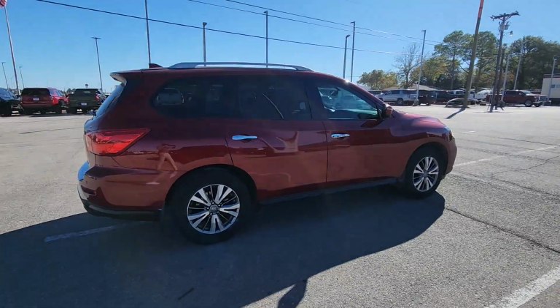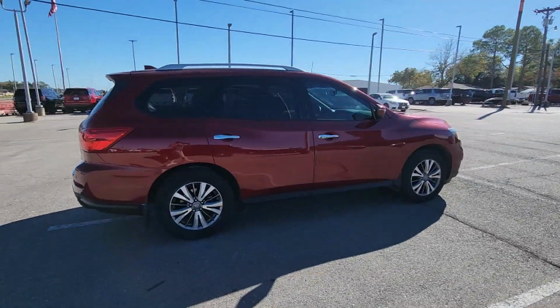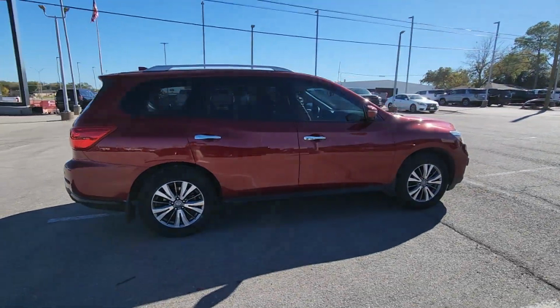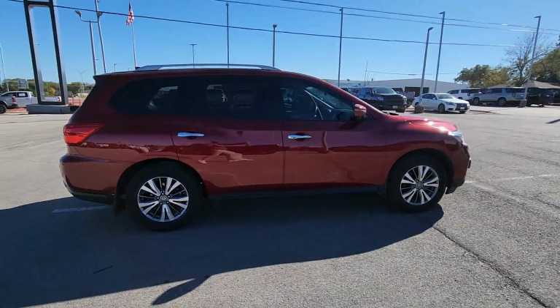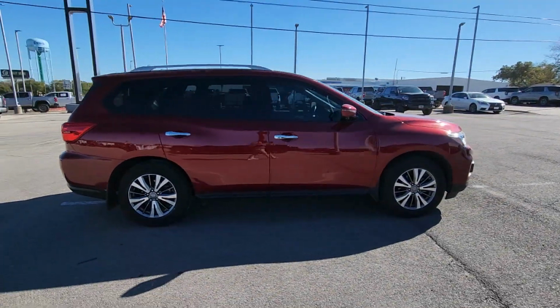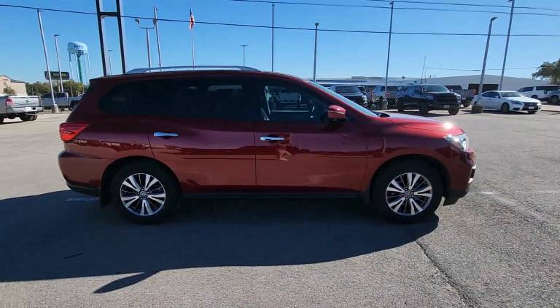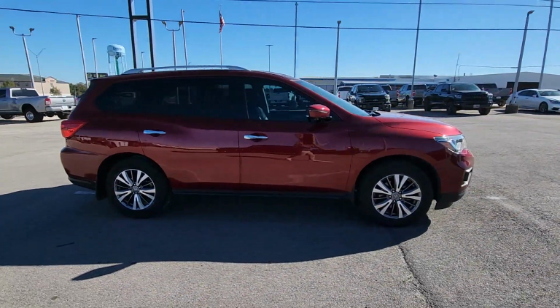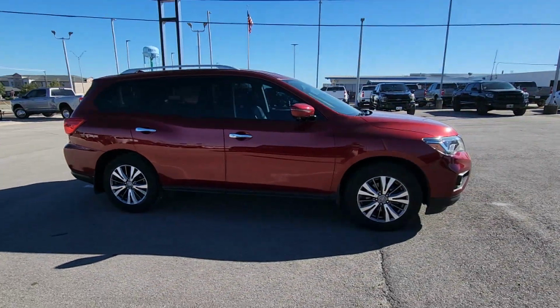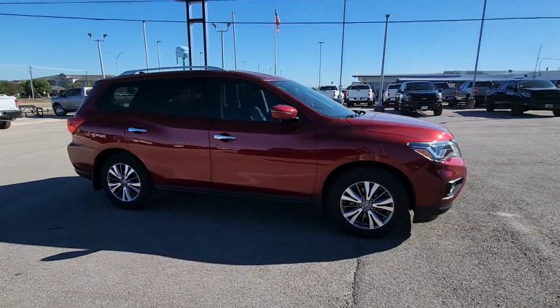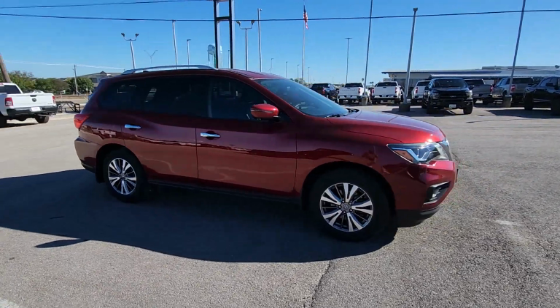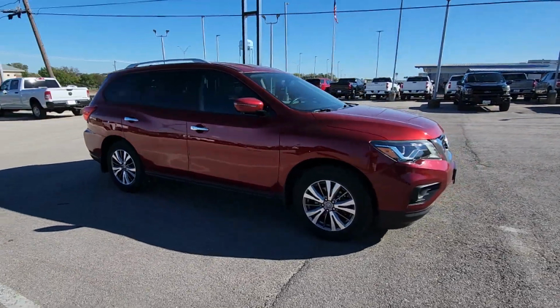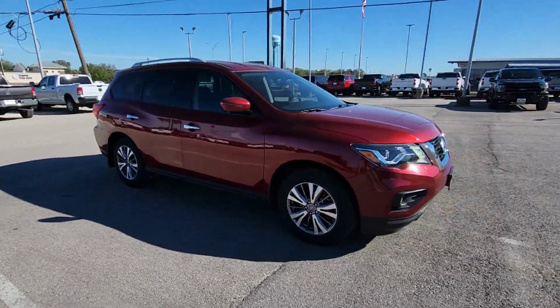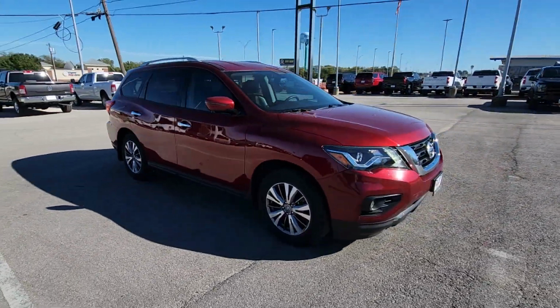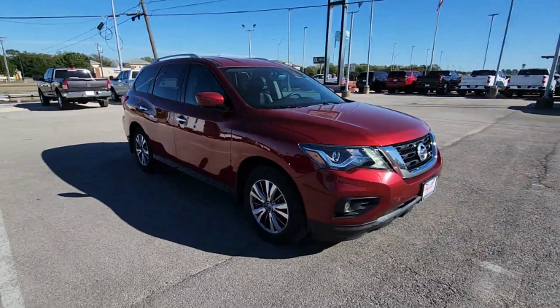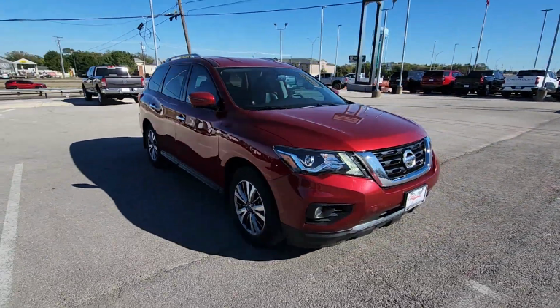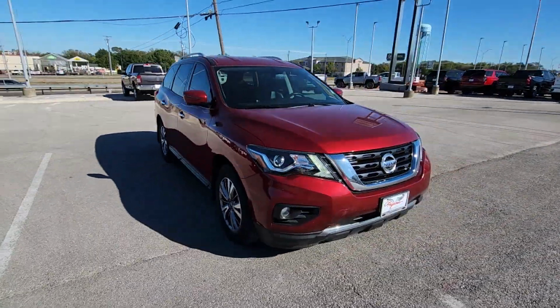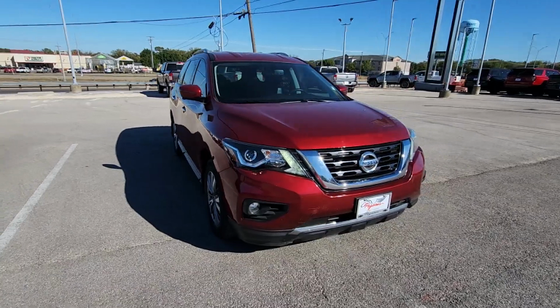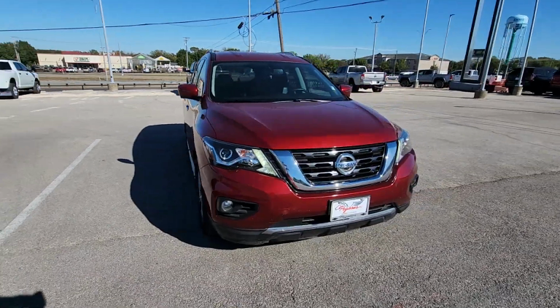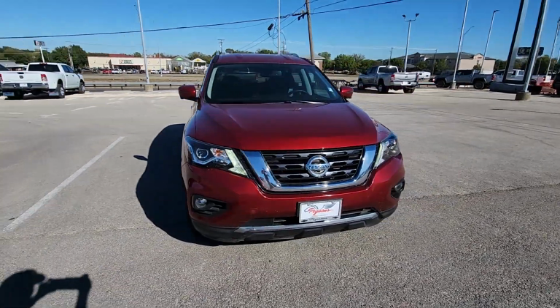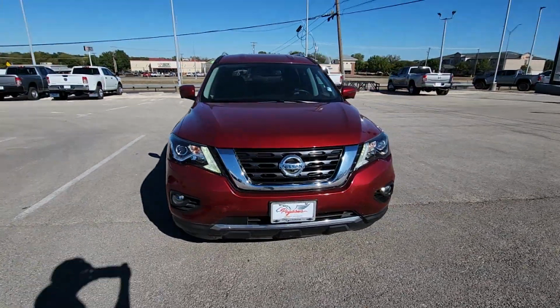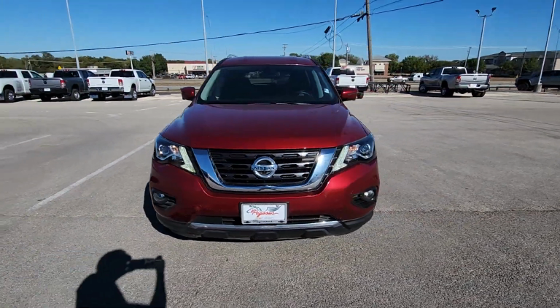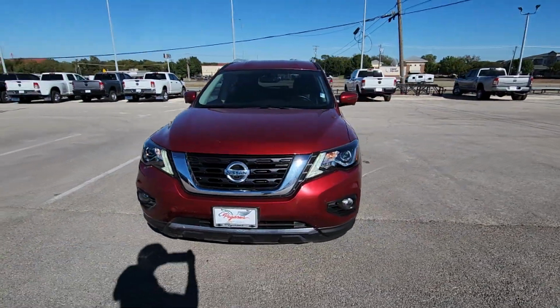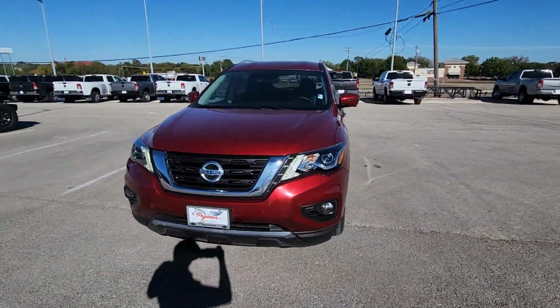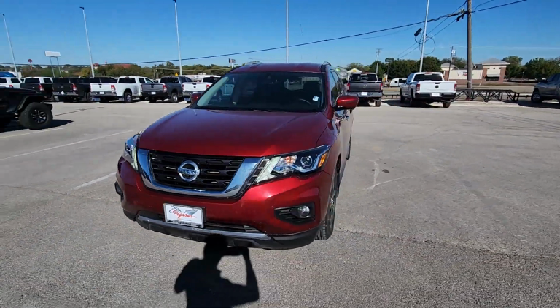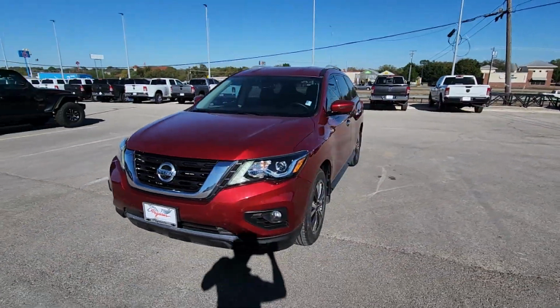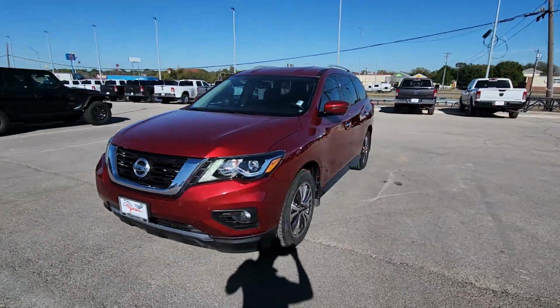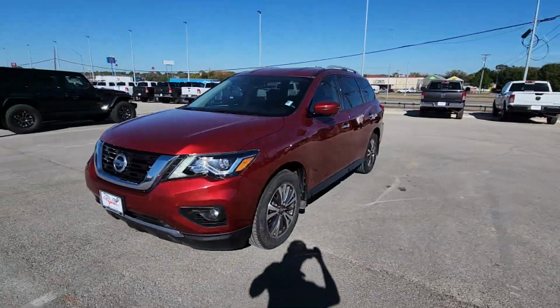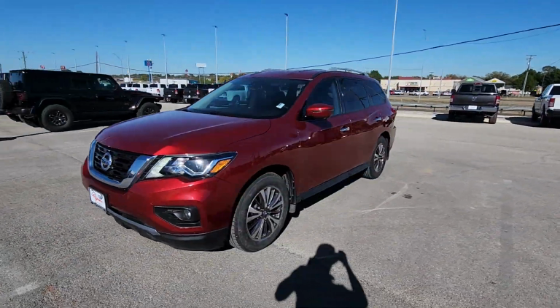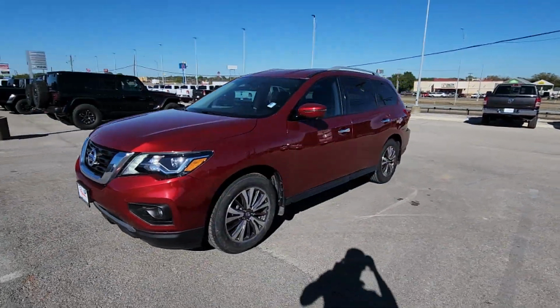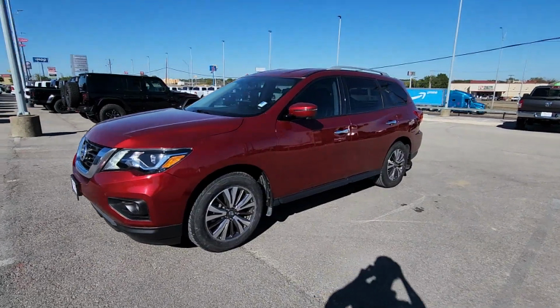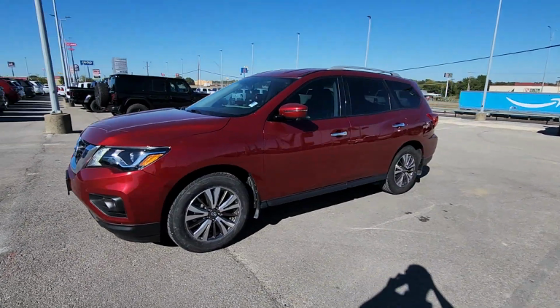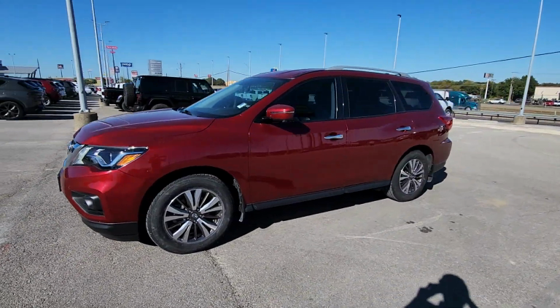Rise to the challenge in style in this handsome Pathfinder. This three-row SUV offers standard driver assist safety features, impressive towing ability, thoughtful family-focused amenities, and a smooth, quiet ride.